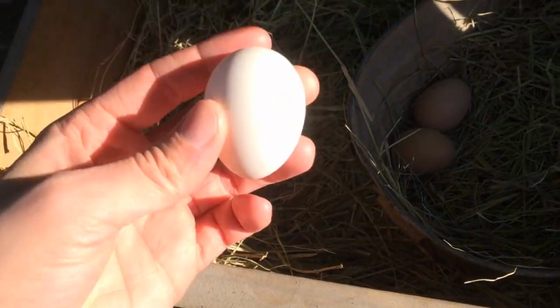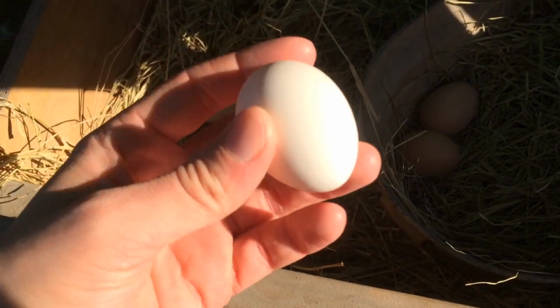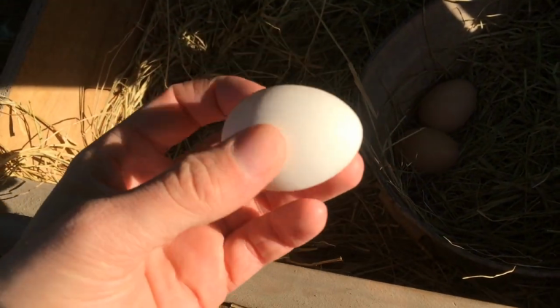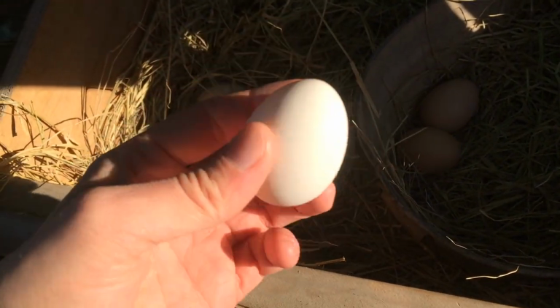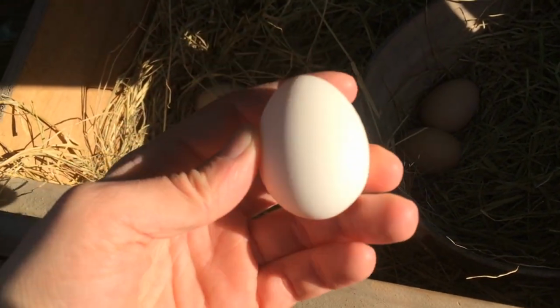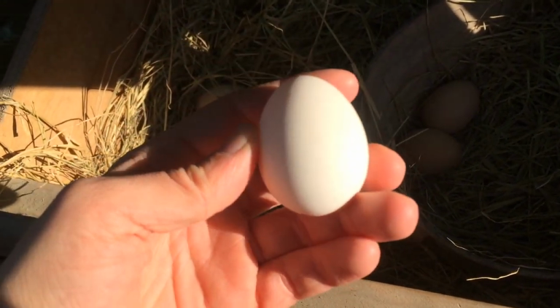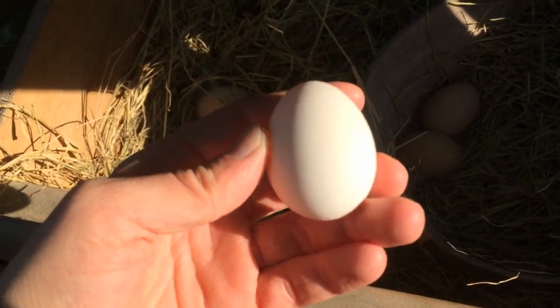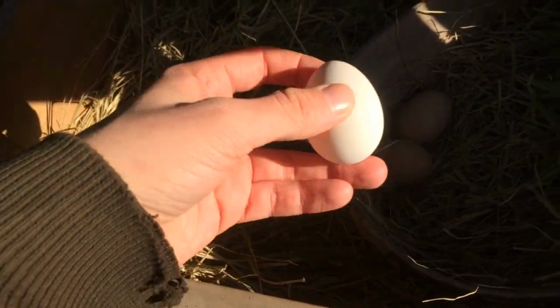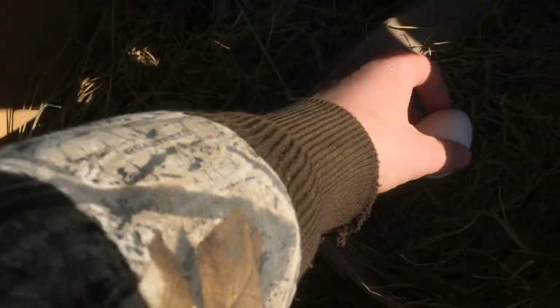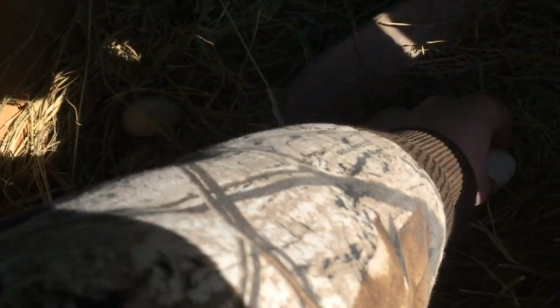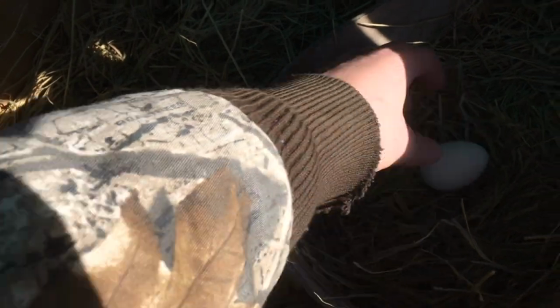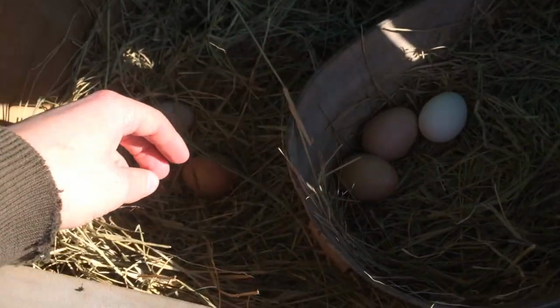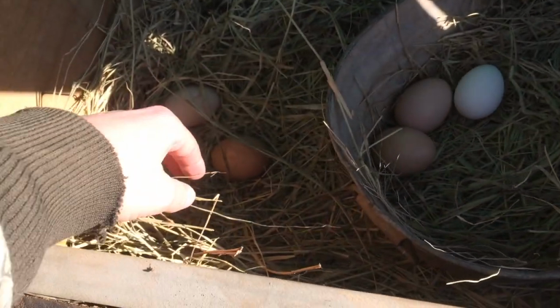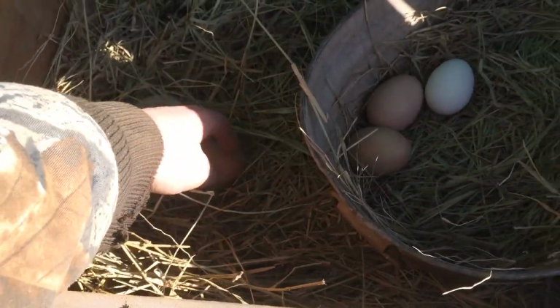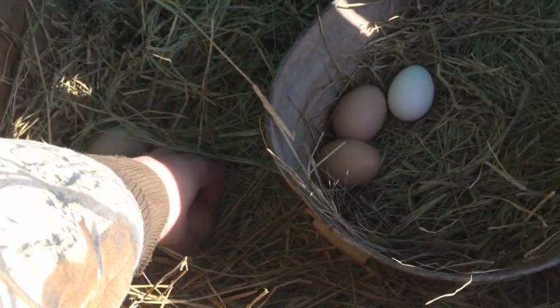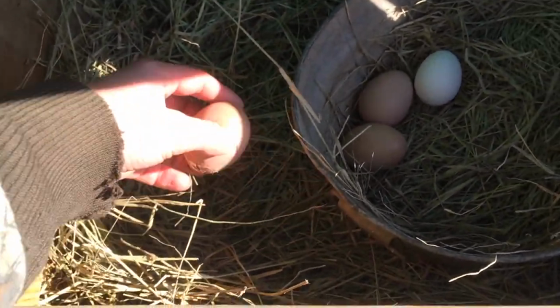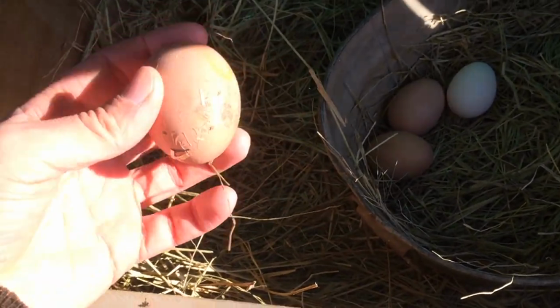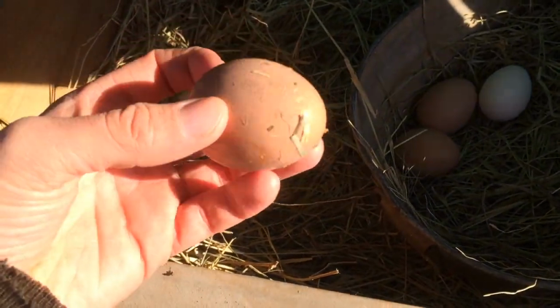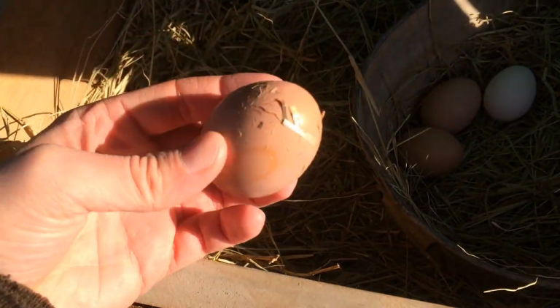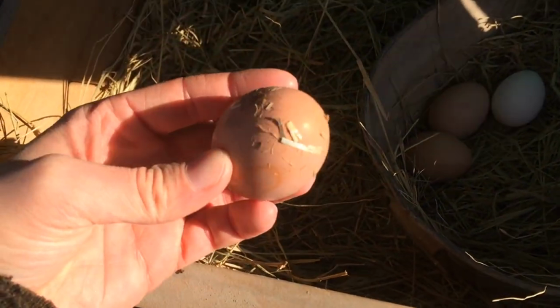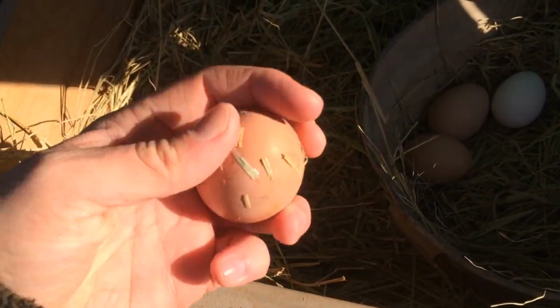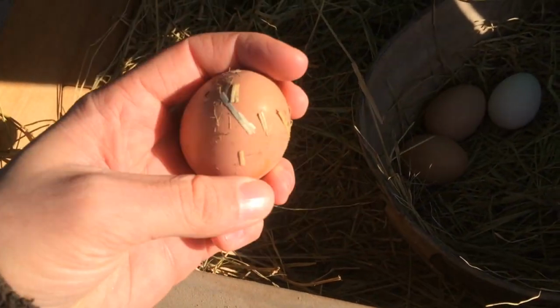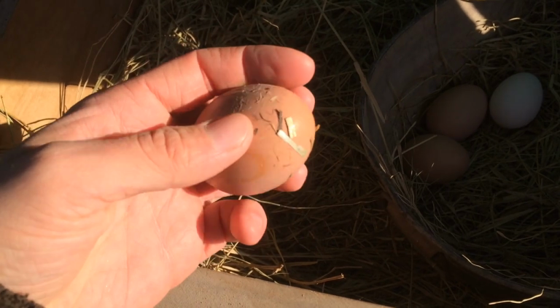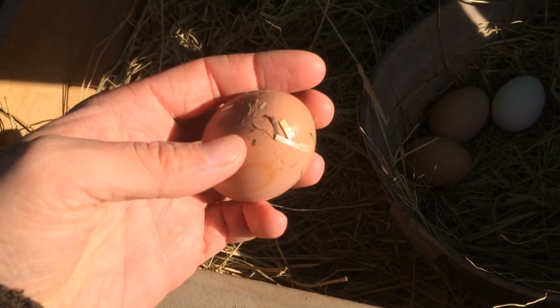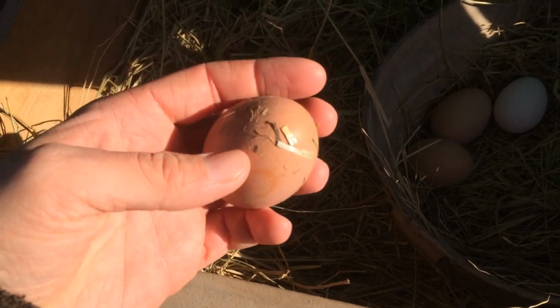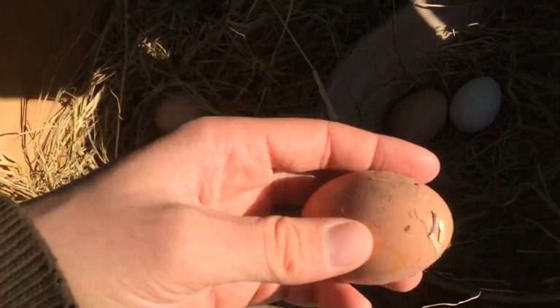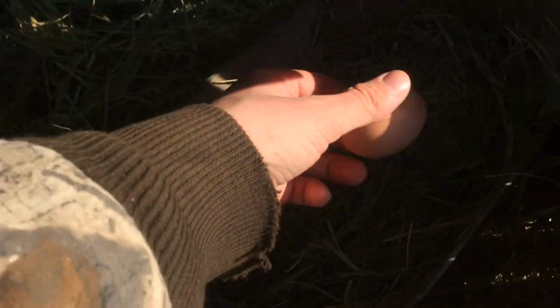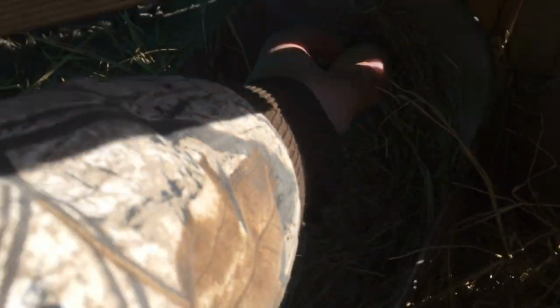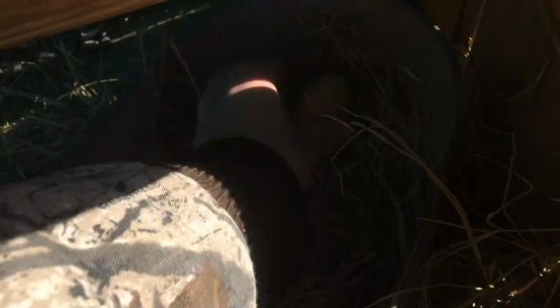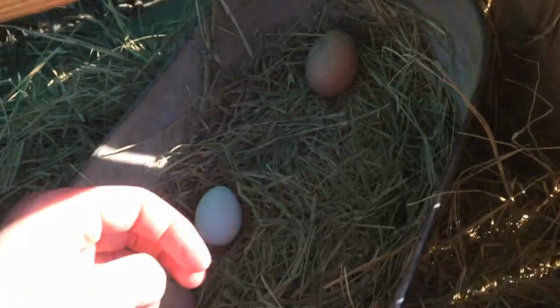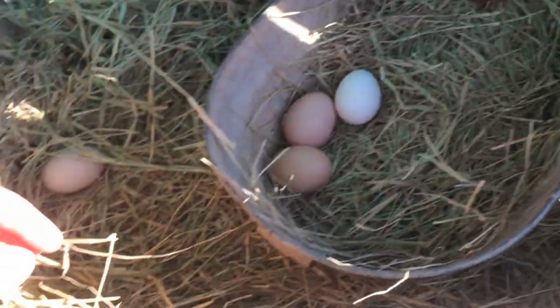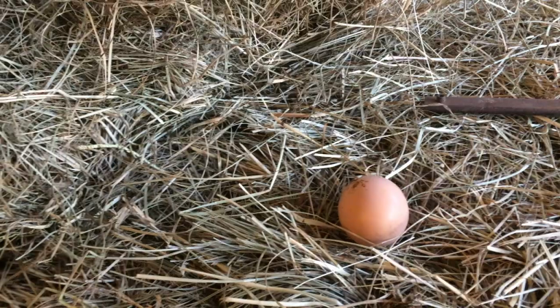The first way would simply be not to wash them at all, leaving the bloom or cuticle of the egg to keep the egg from being contaminated. This is only good if the egg is clean in the first place. If the egg is dirty, it should be cleaned.